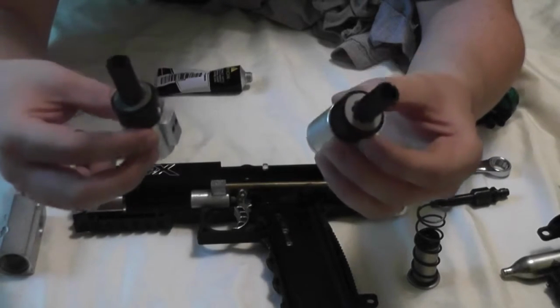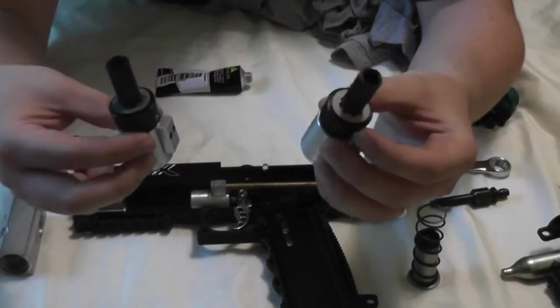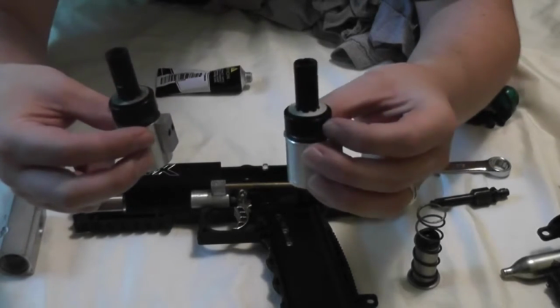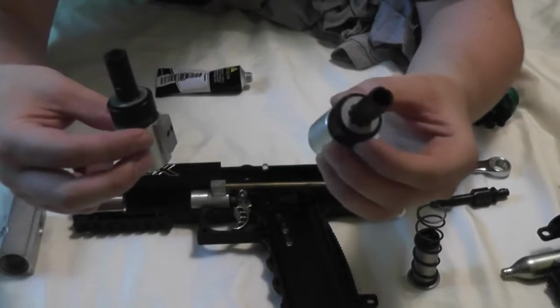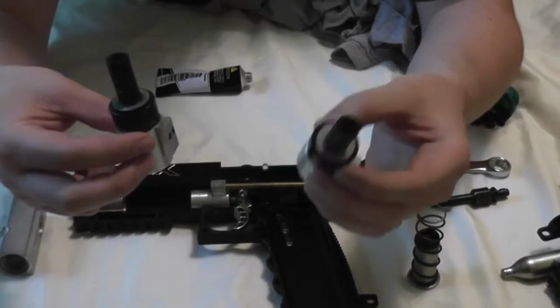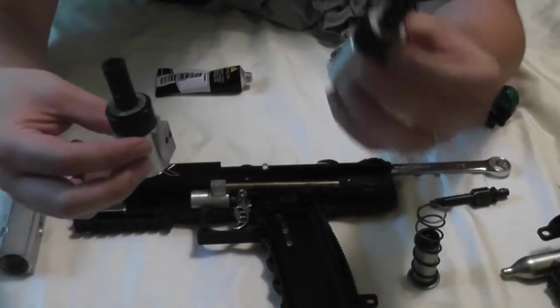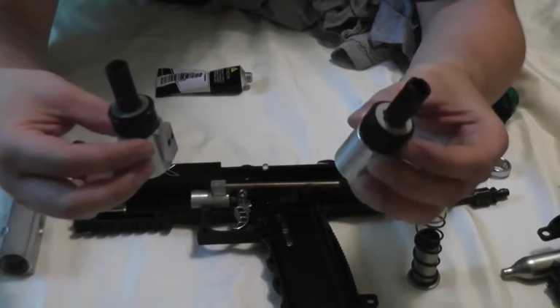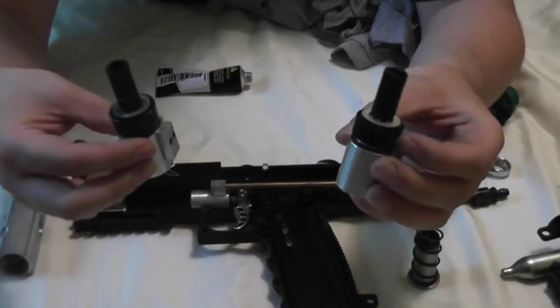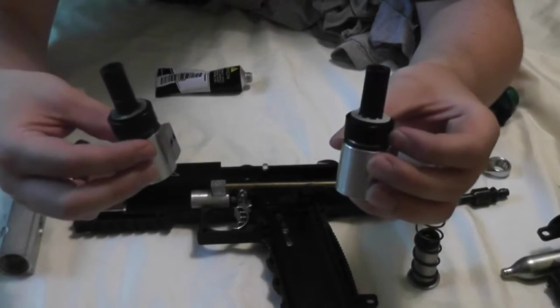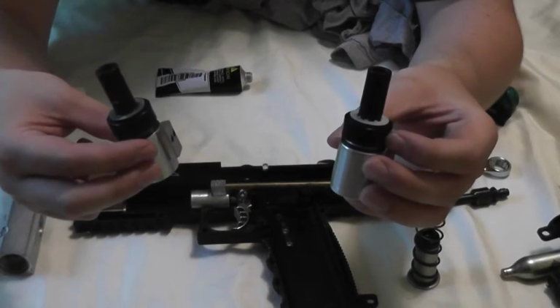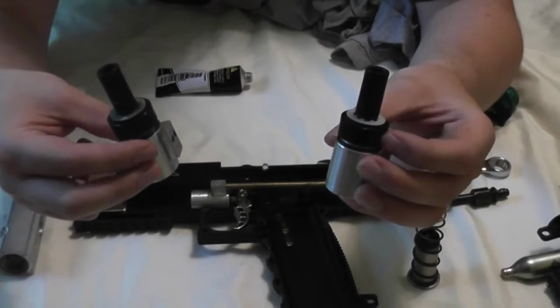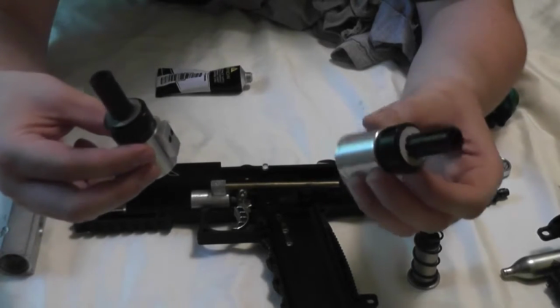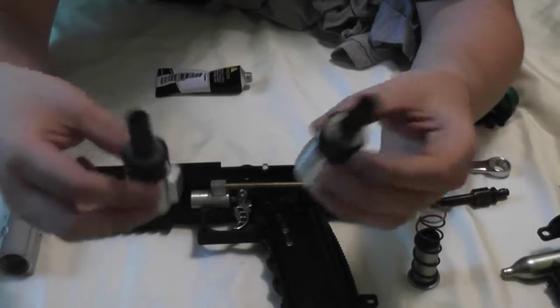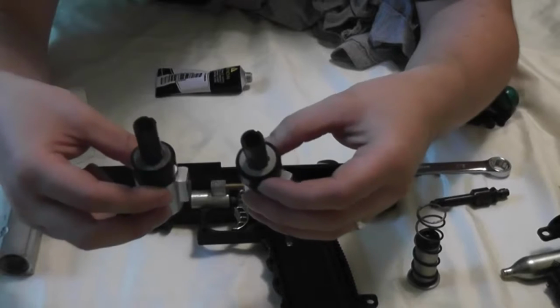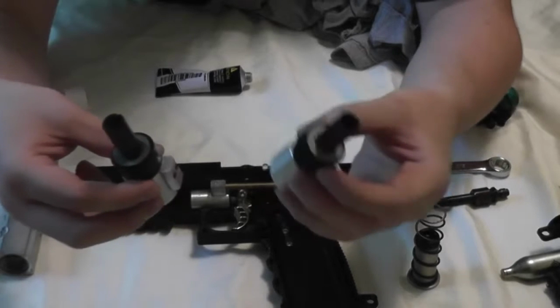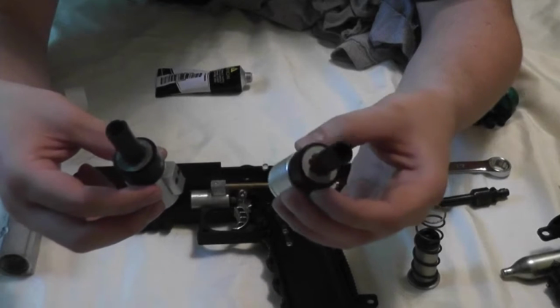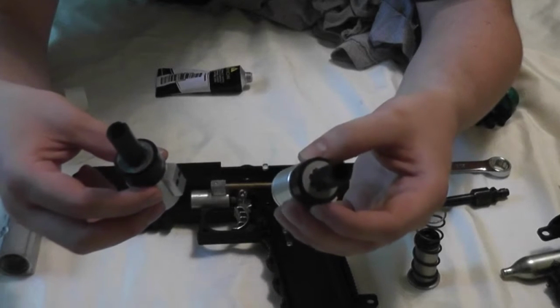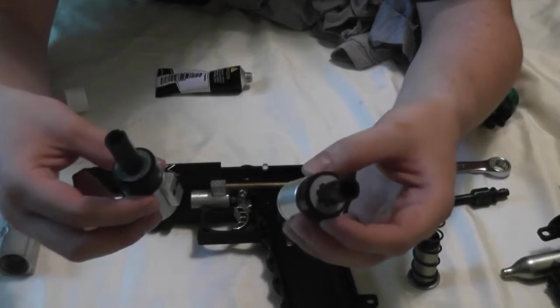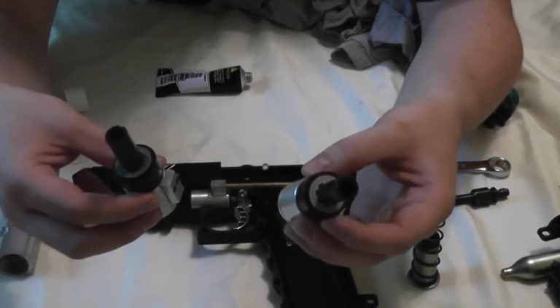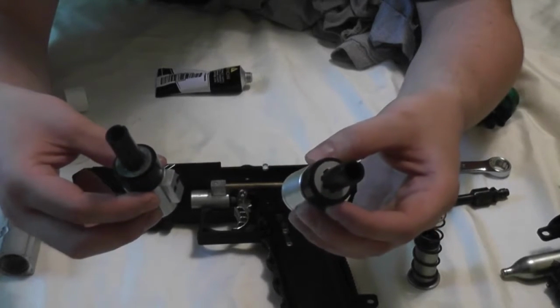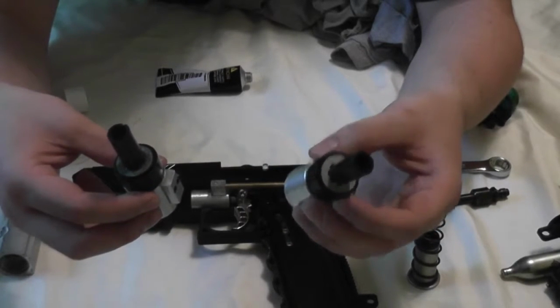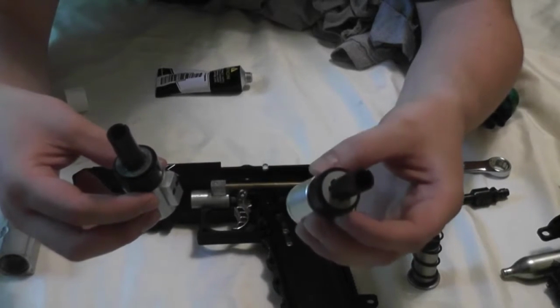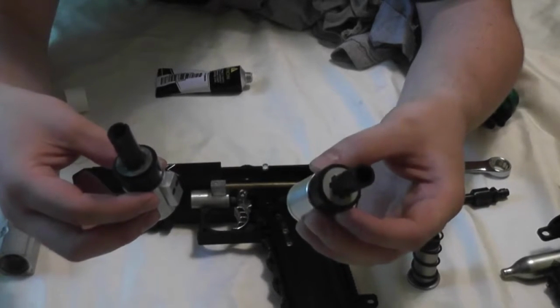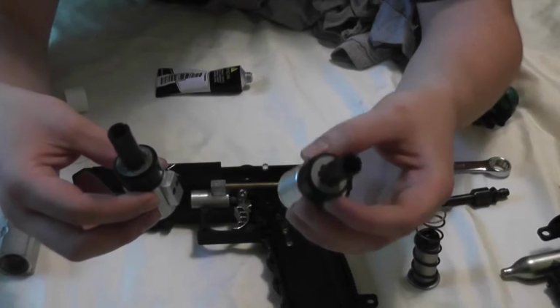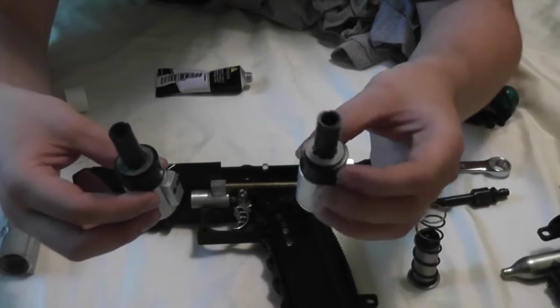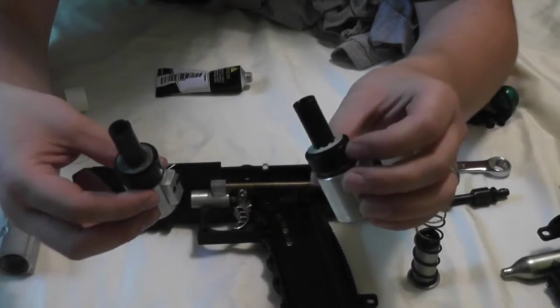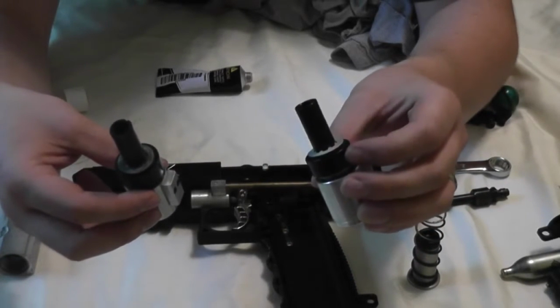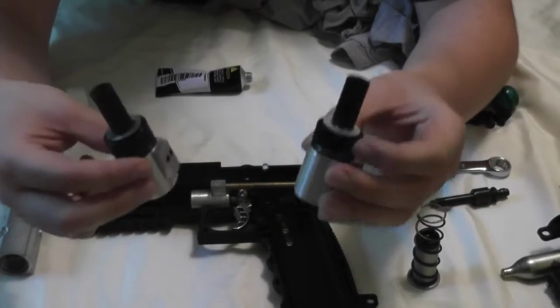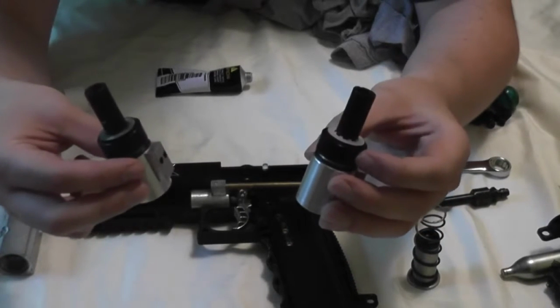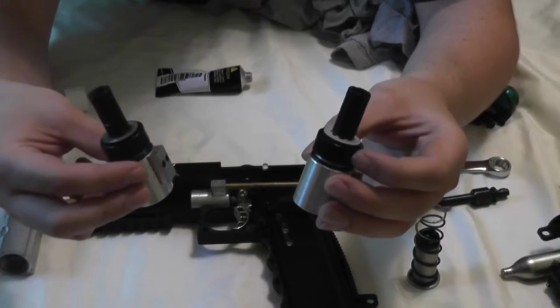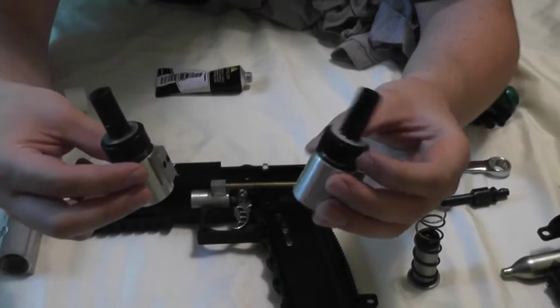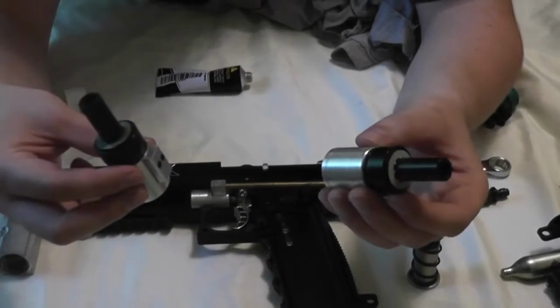But then I started seeing comments about the TCR valve. It's only a $70 part if you buy one from the tippmannparts.com website.